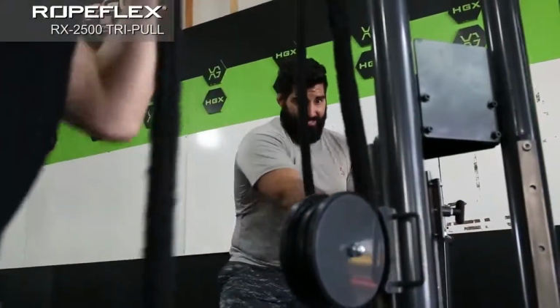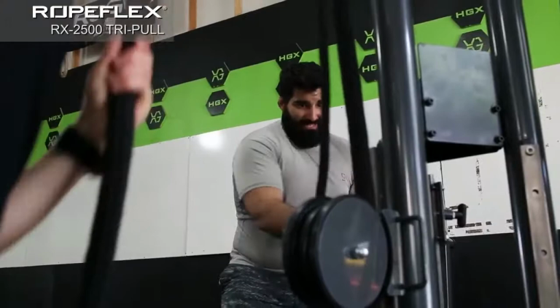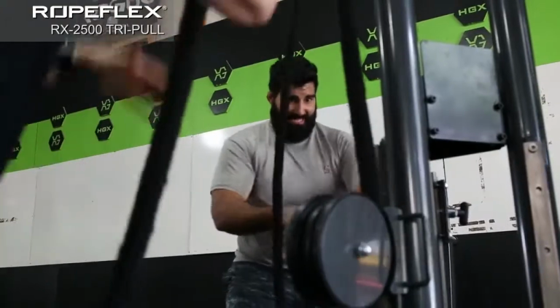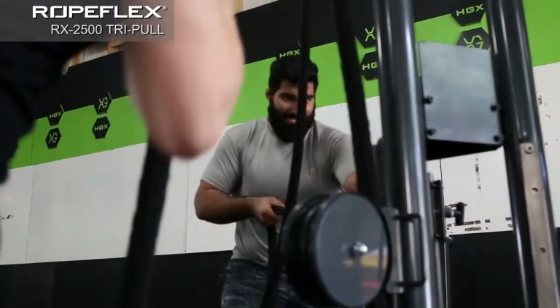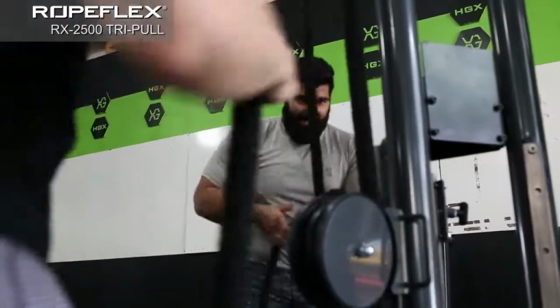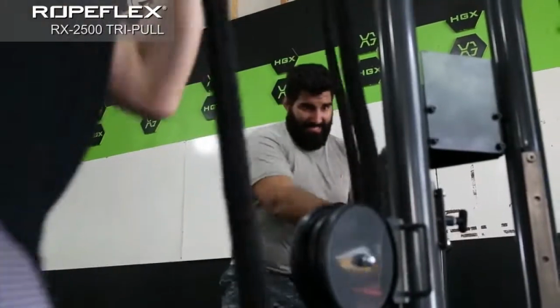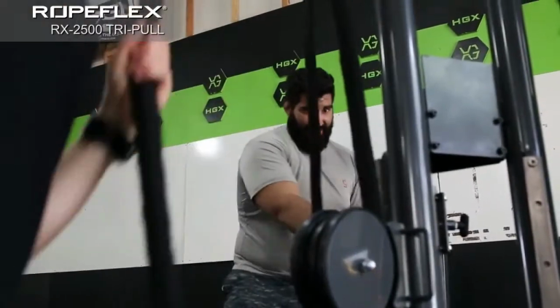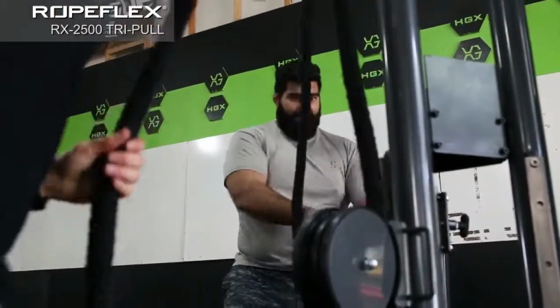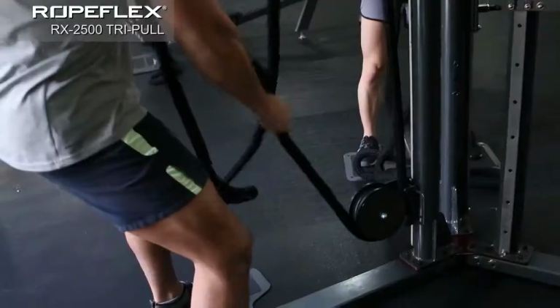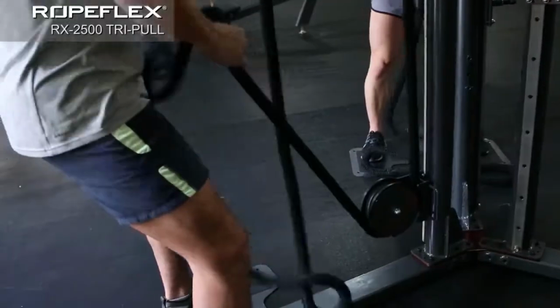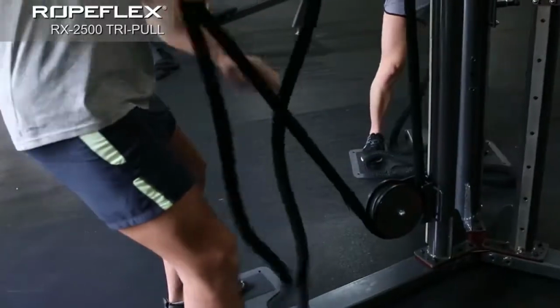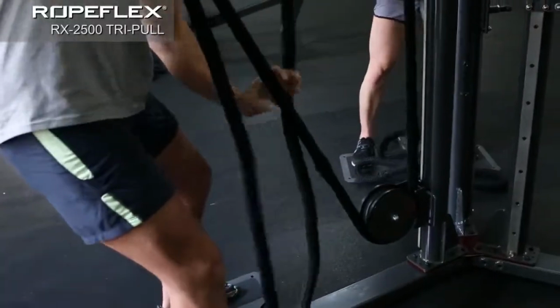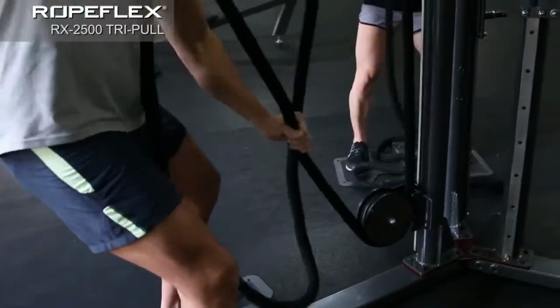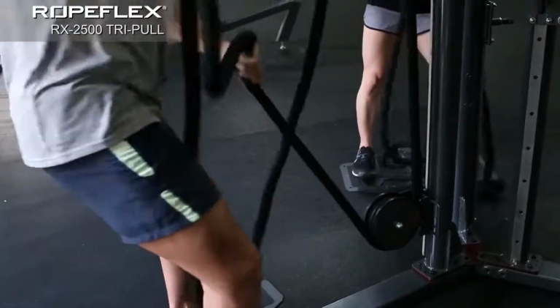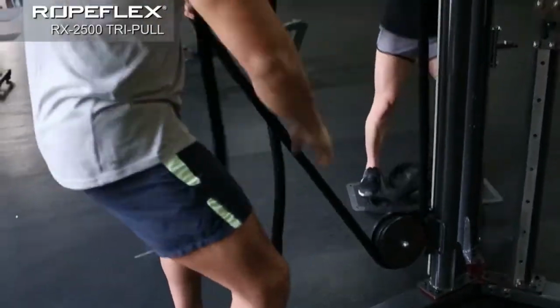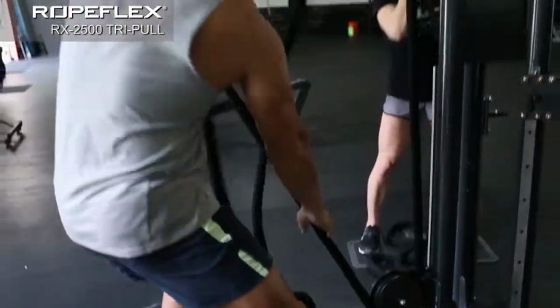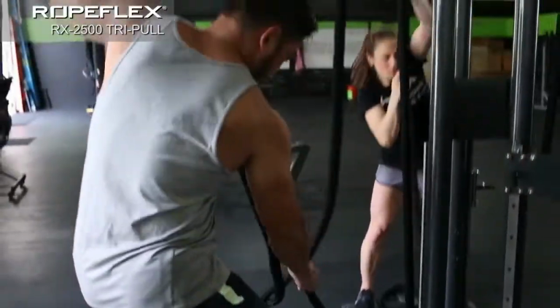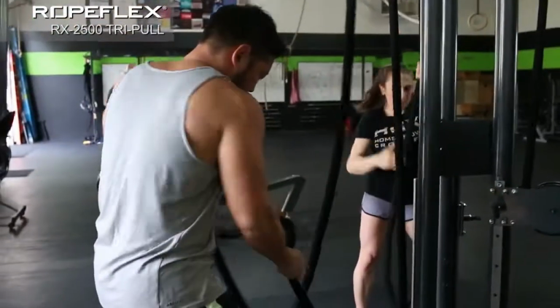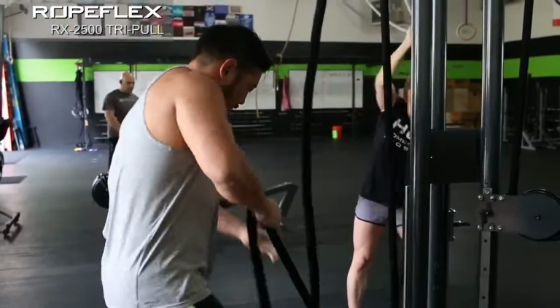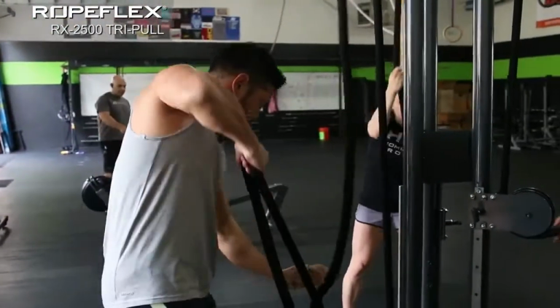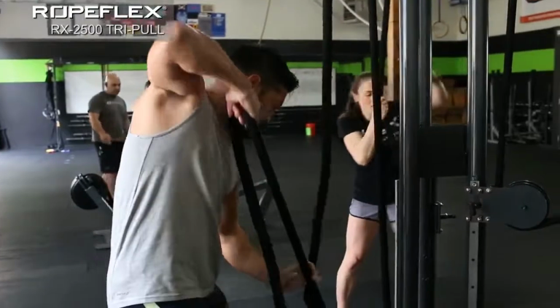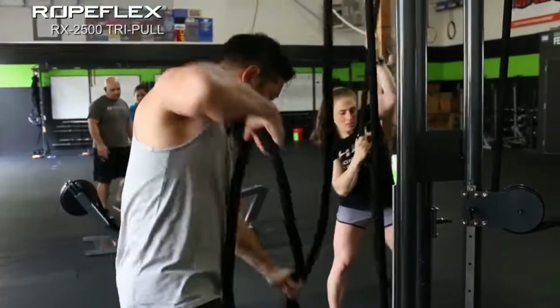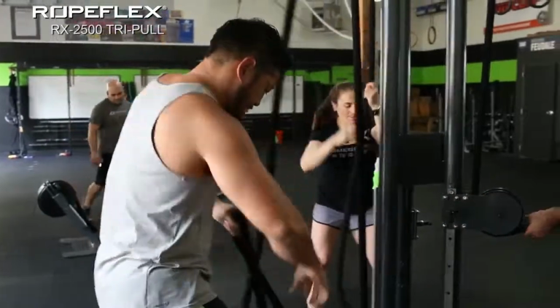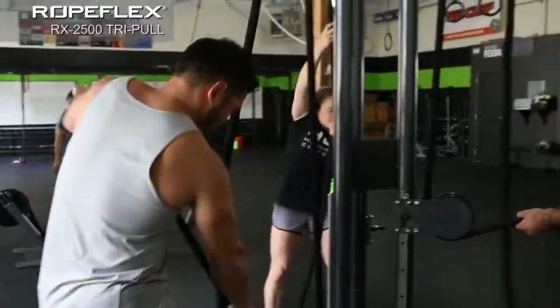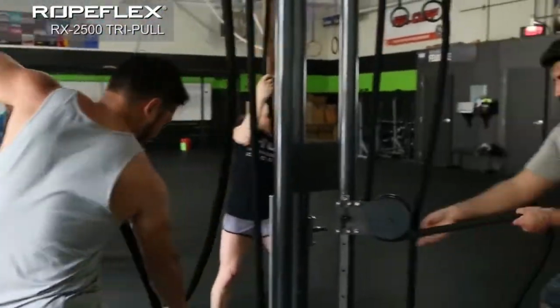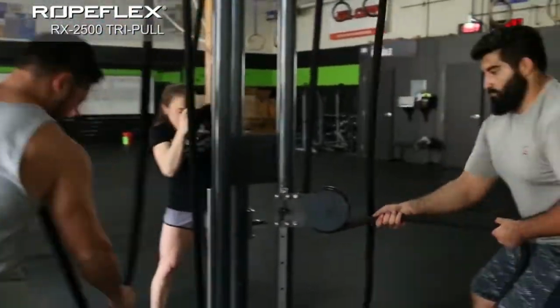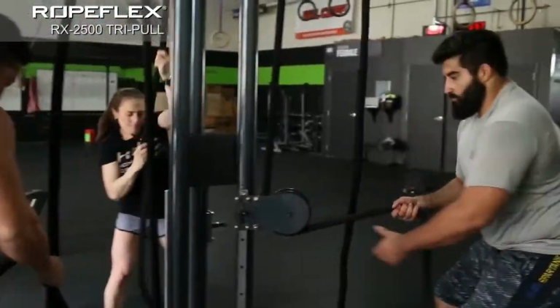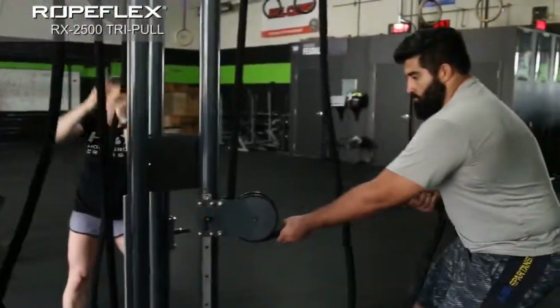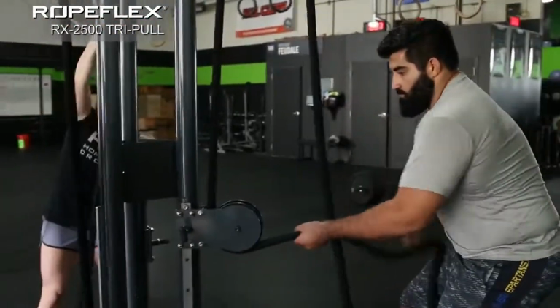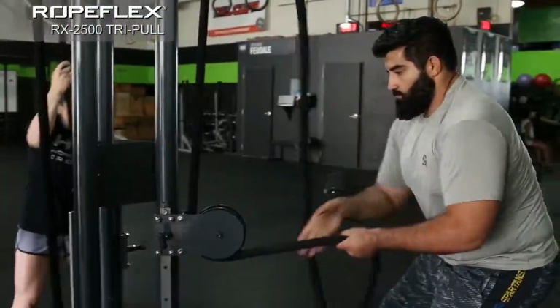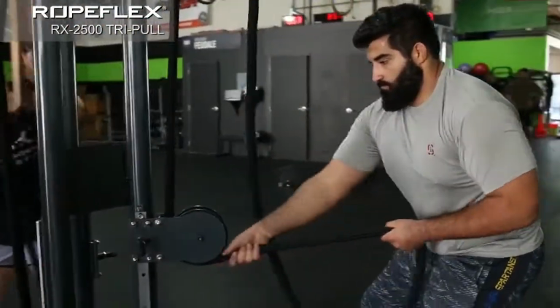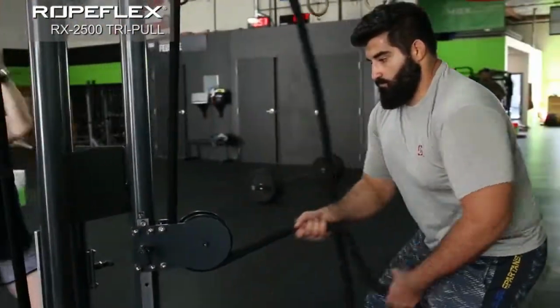Our steel frame designs are simple, robust, and space efficient, and all welded frames go through intense quality control processes.